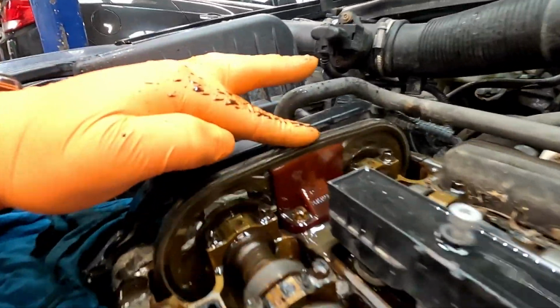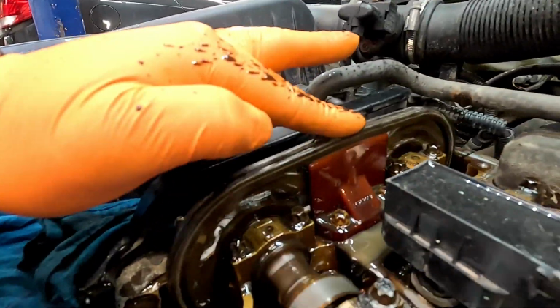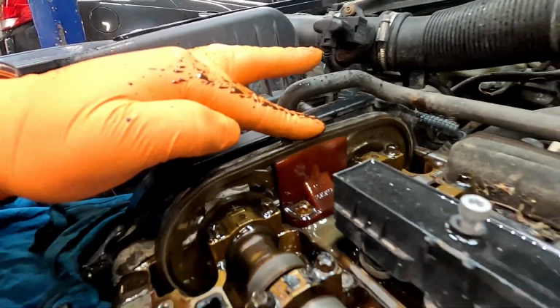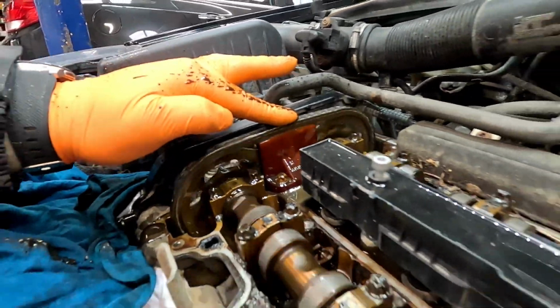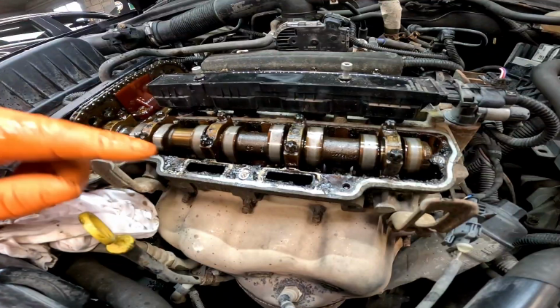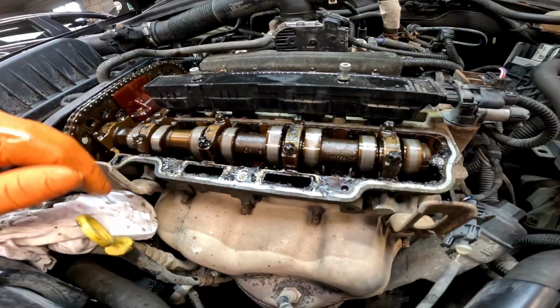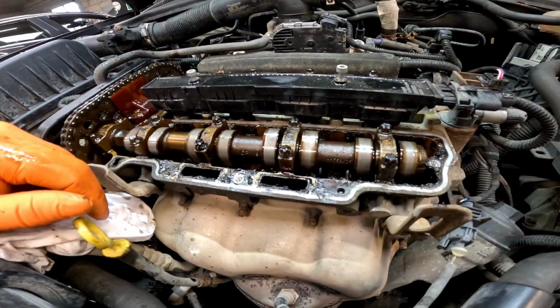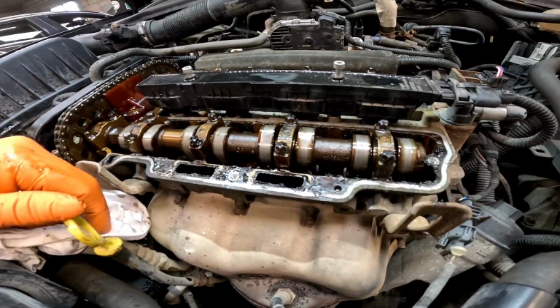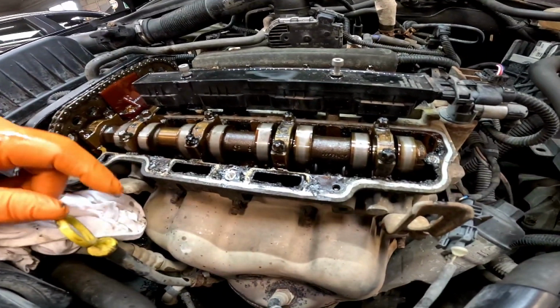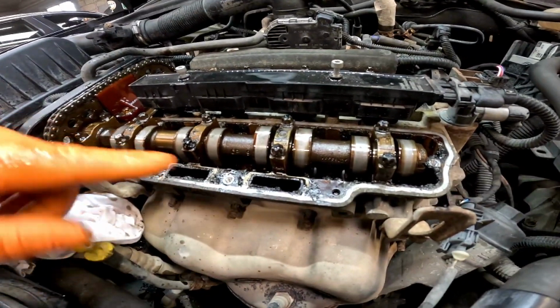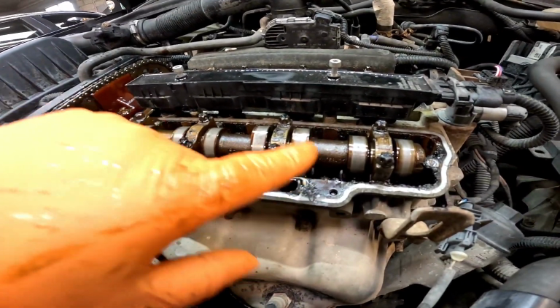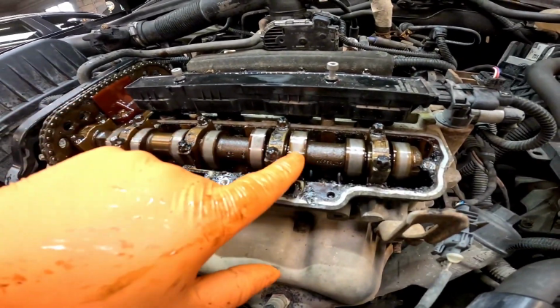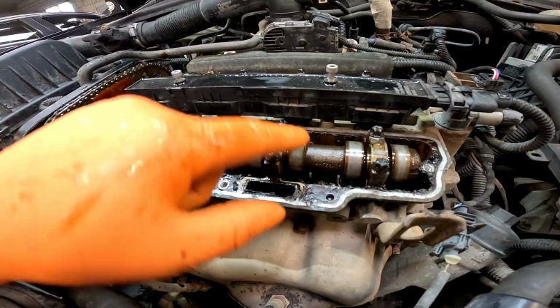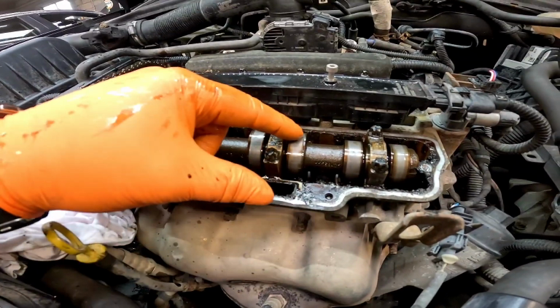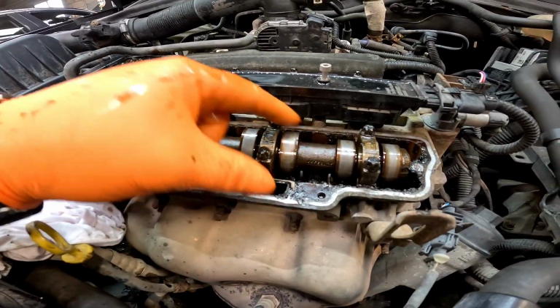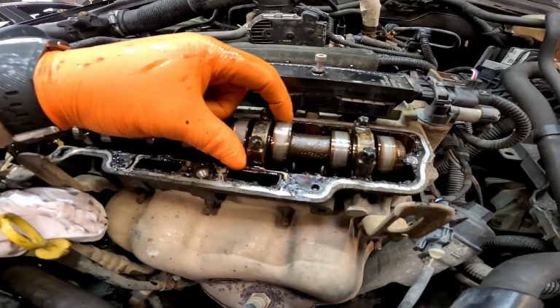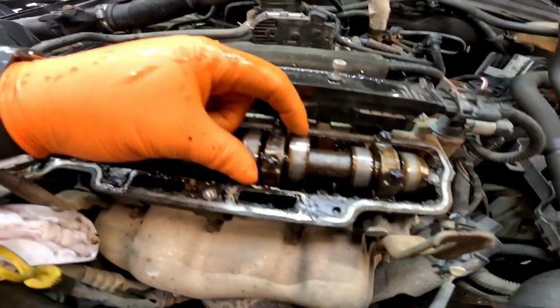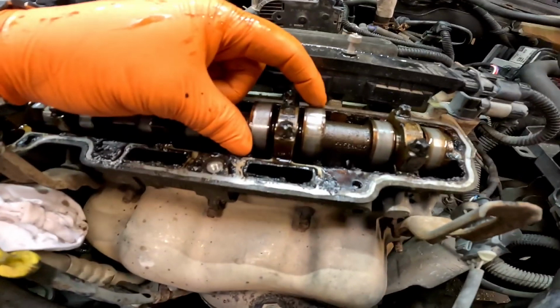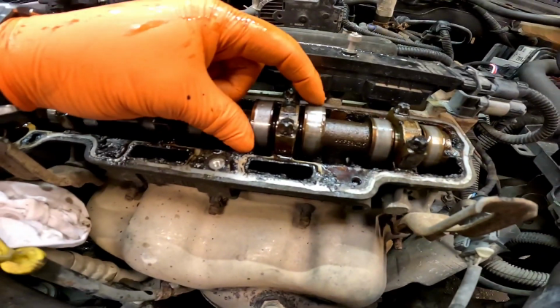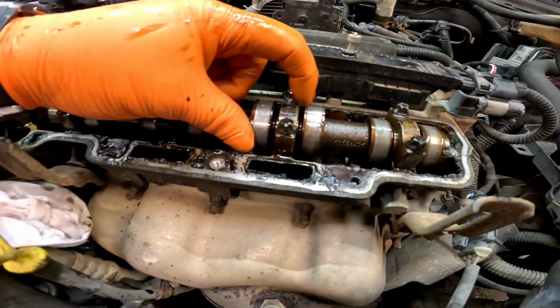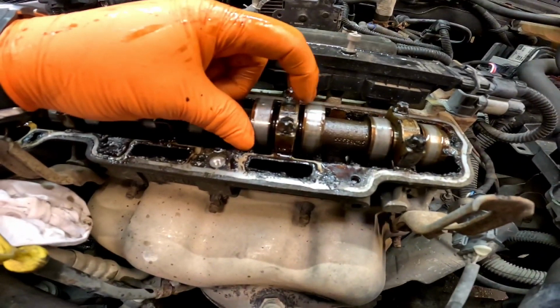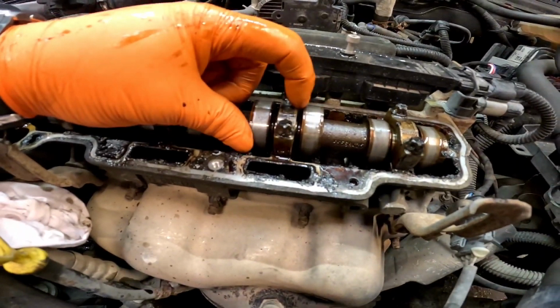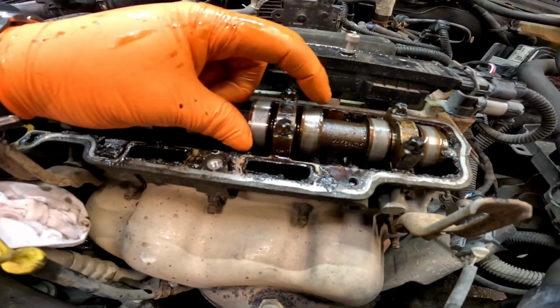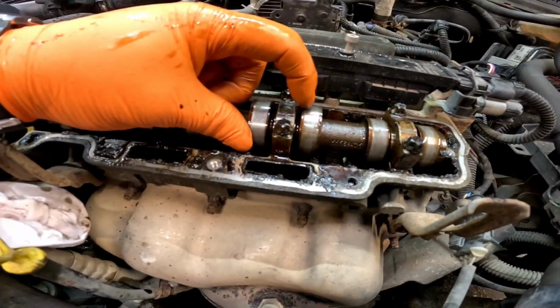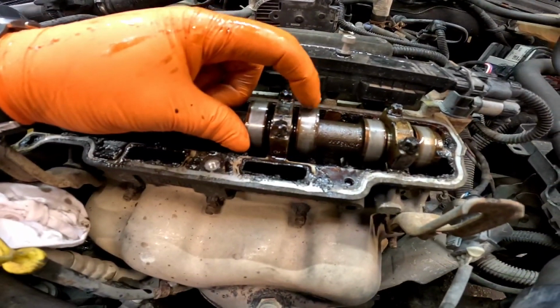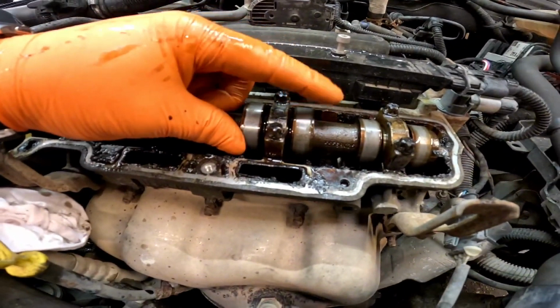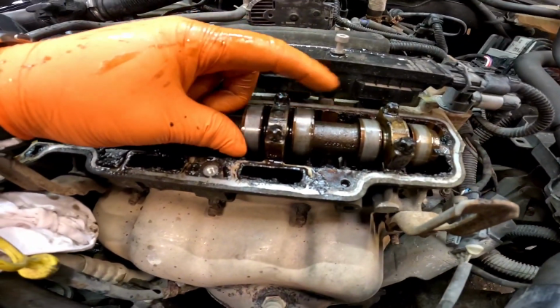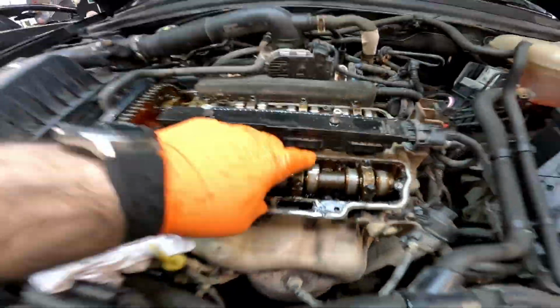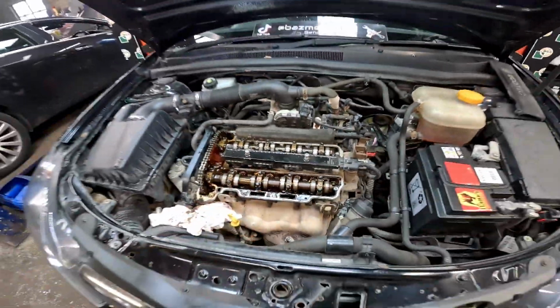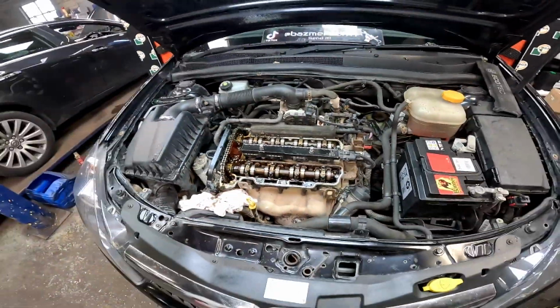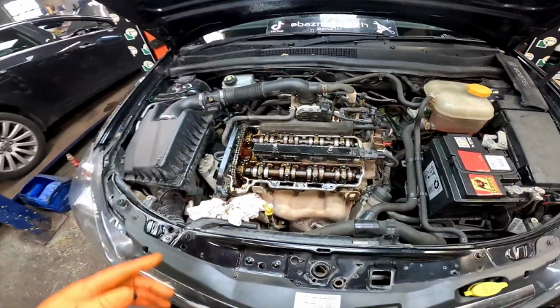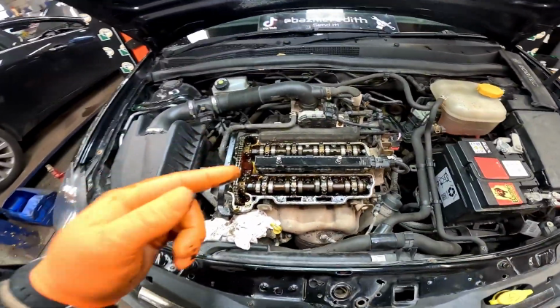We've also got on this car excessively worn camshaft lobes. I don't know if you can see - hear that? Well, that is a bit of a lip on it. Right, let's get involved and get this in.